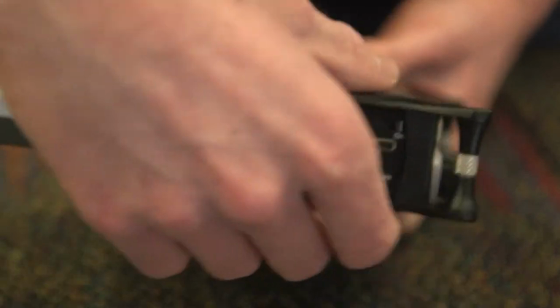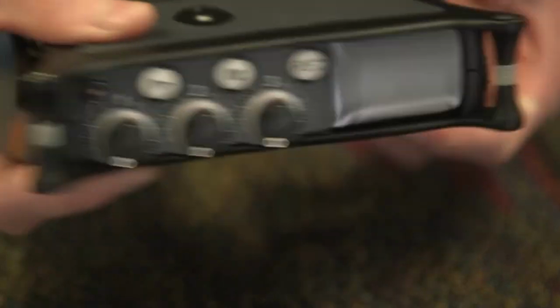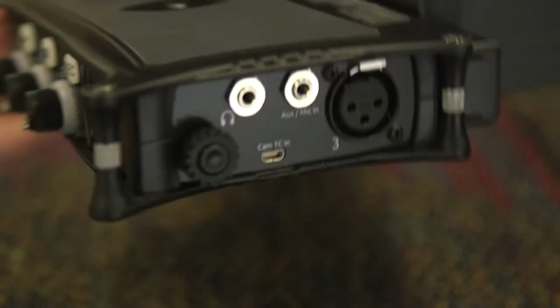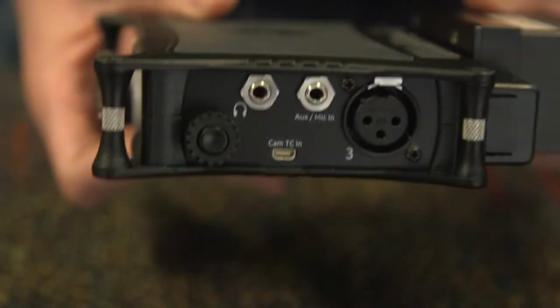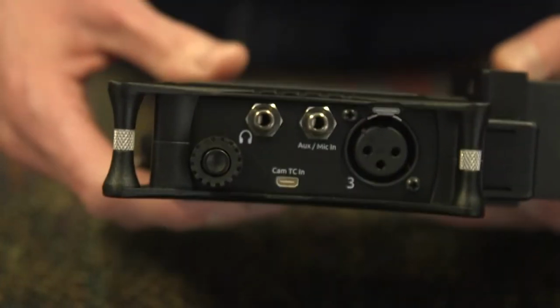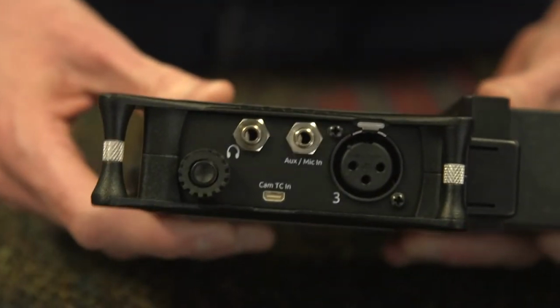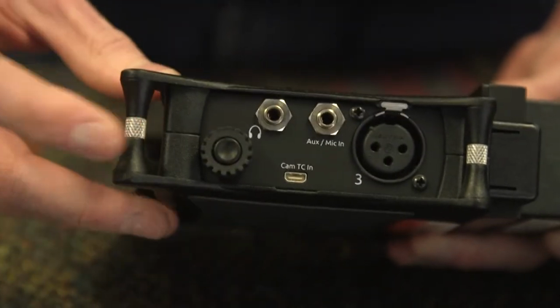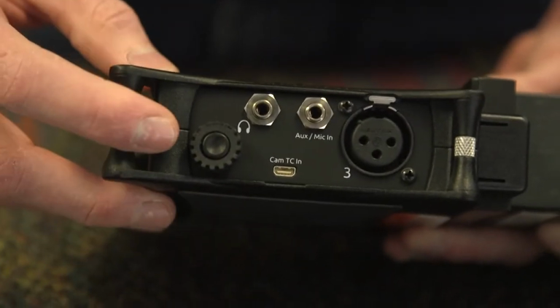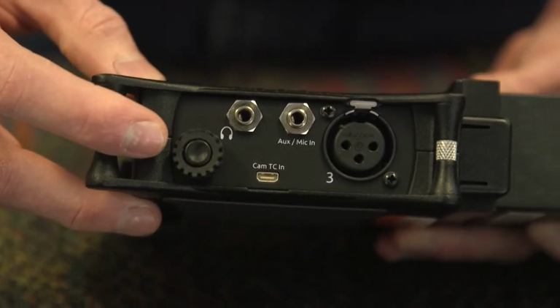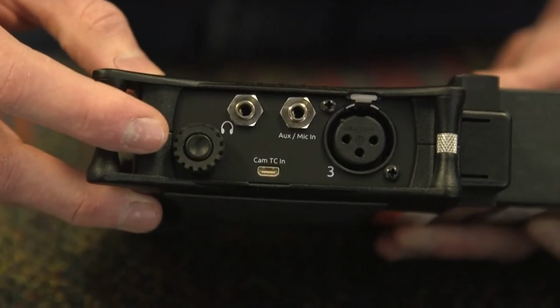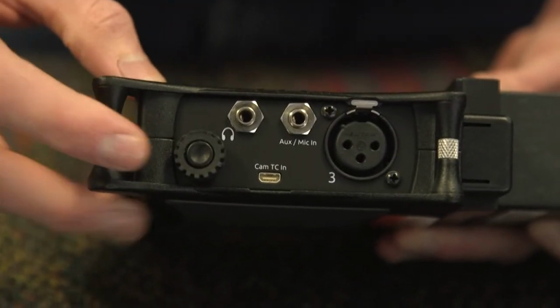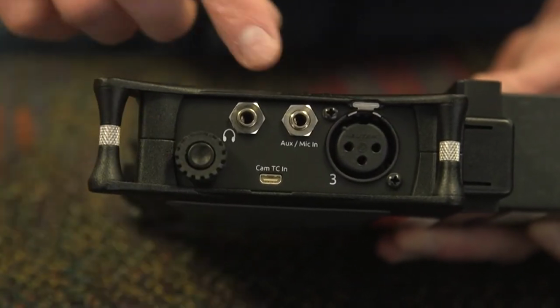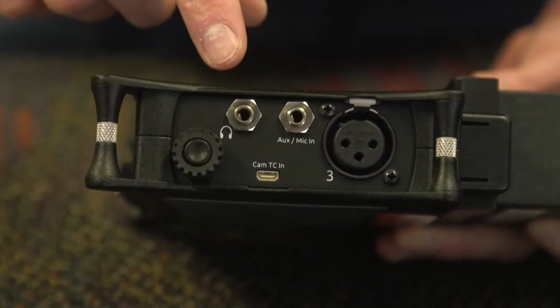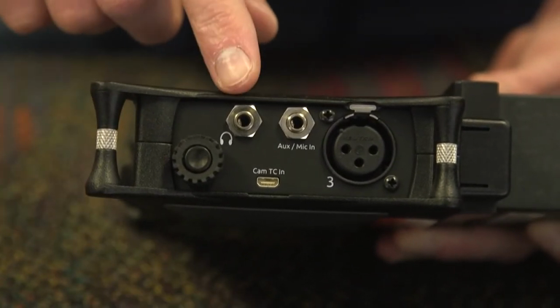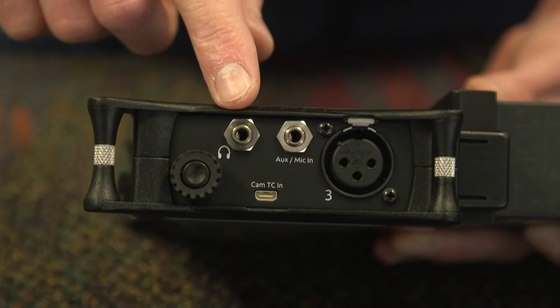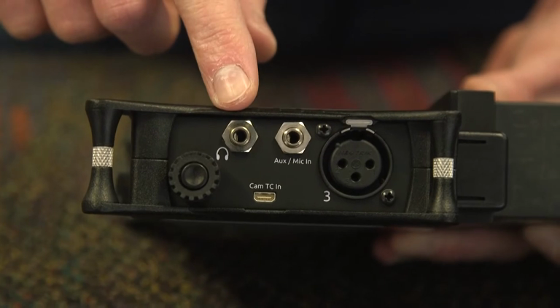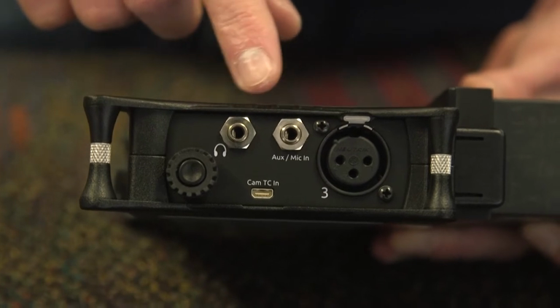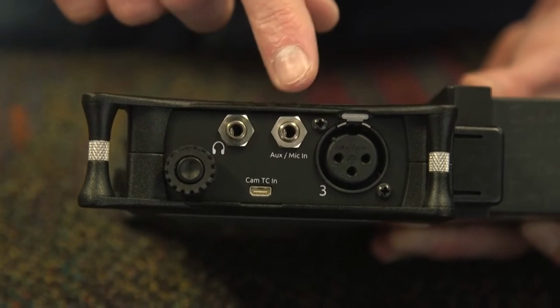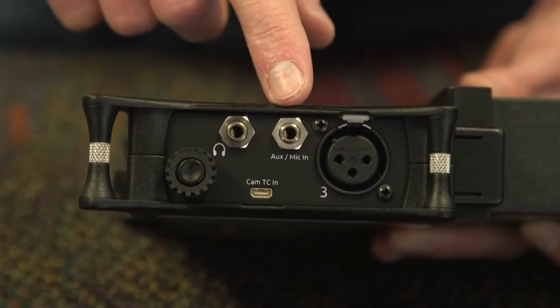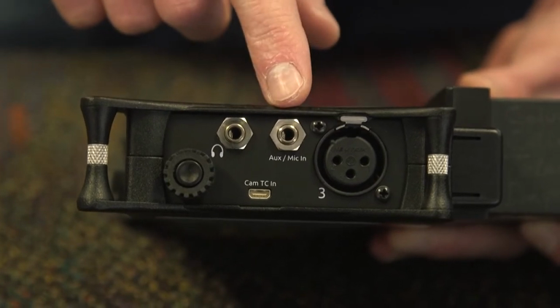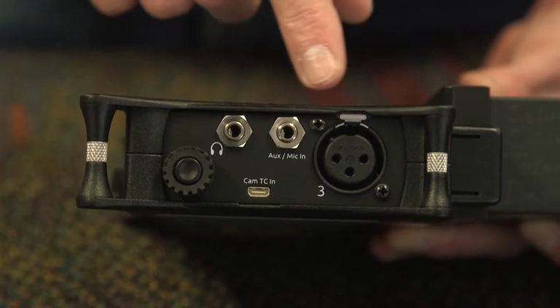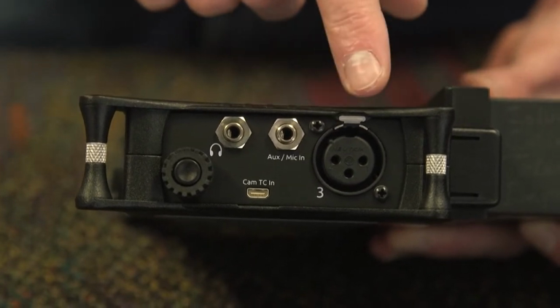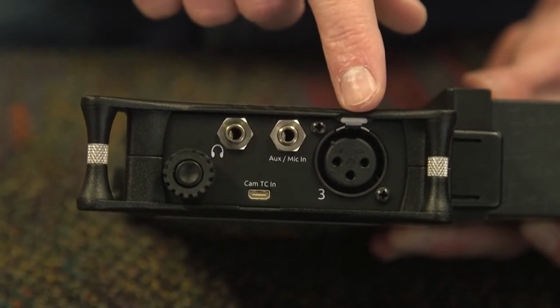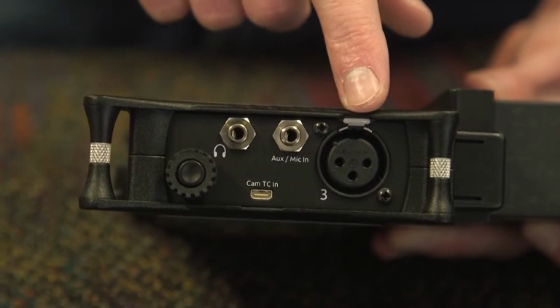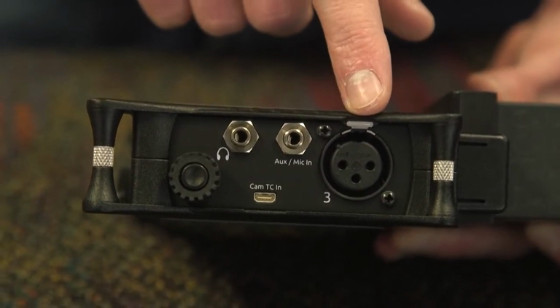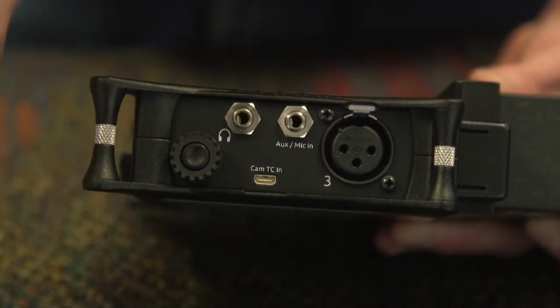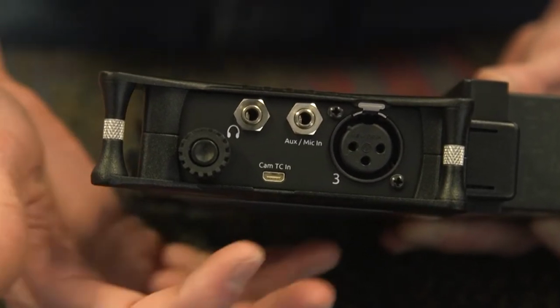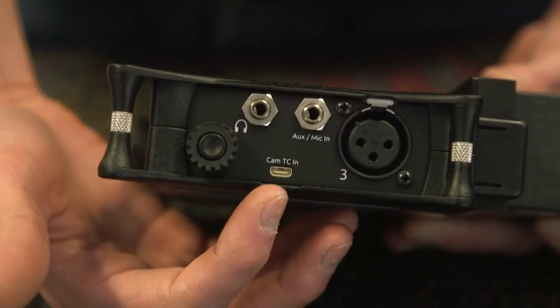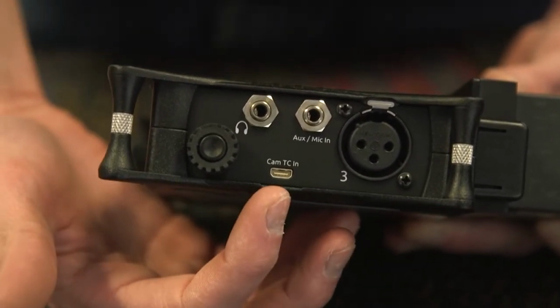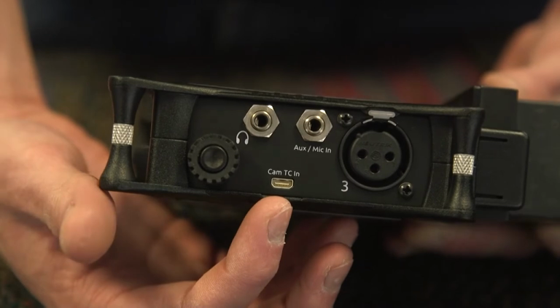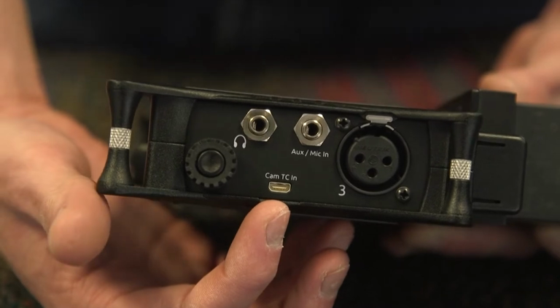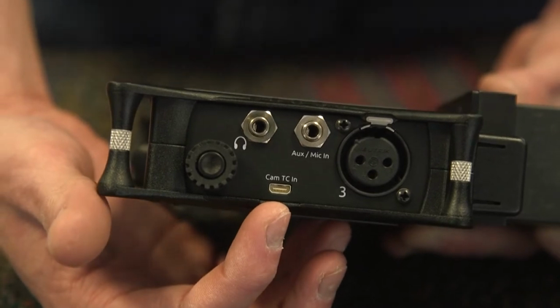On the right side of the device, you will find your encoder knob, headphone output, auxiliary input, XLR input for channel 3, as well as a camera timecode input.